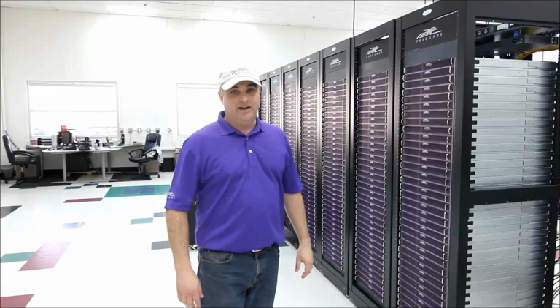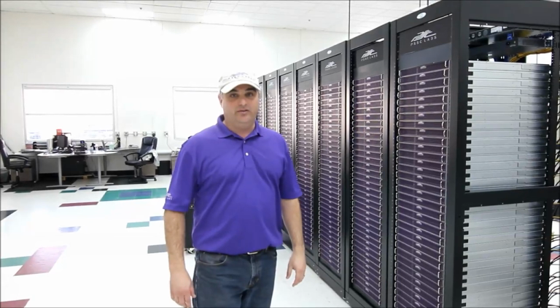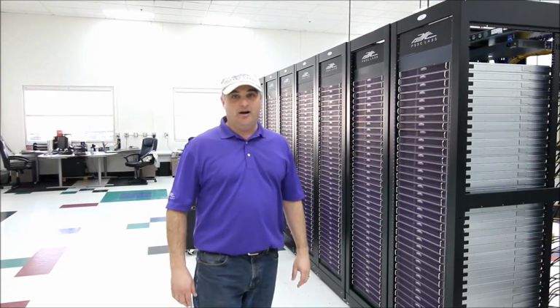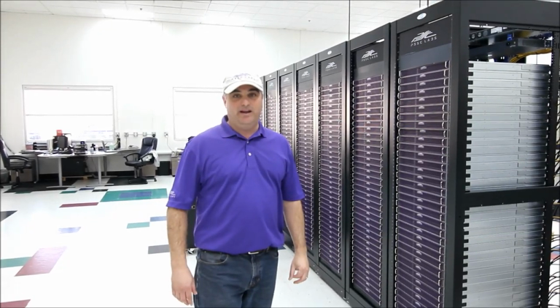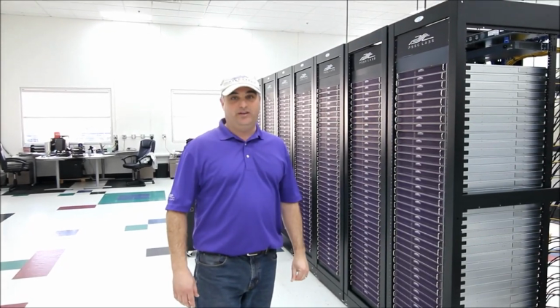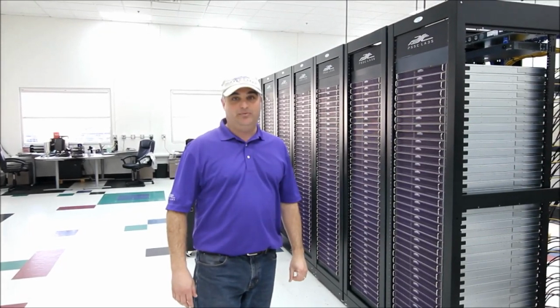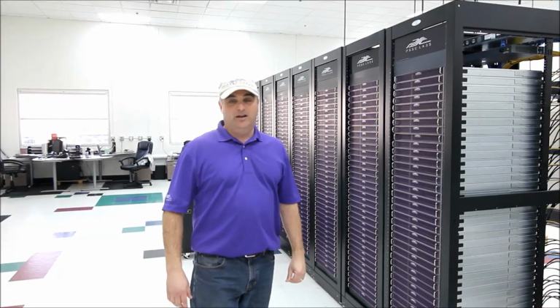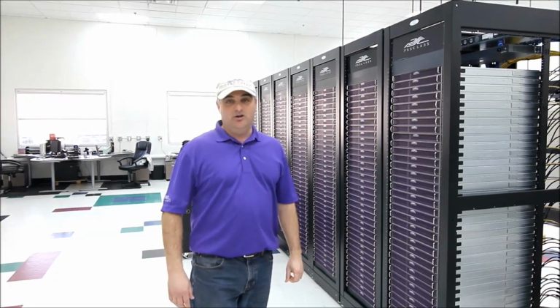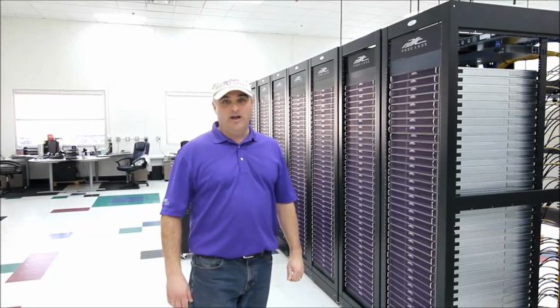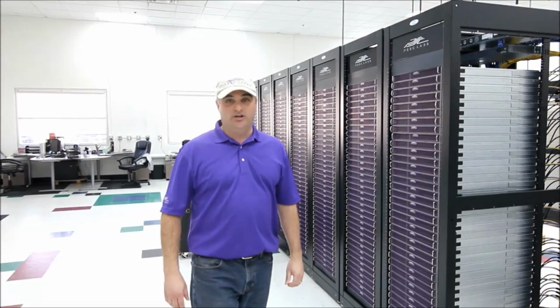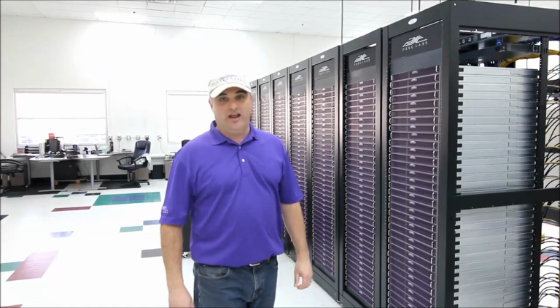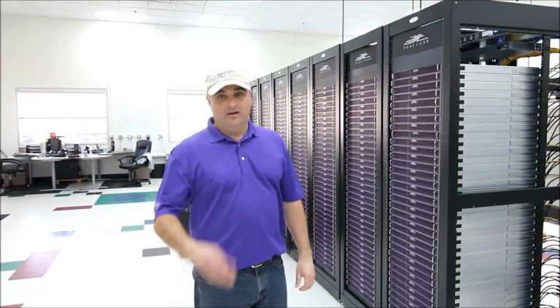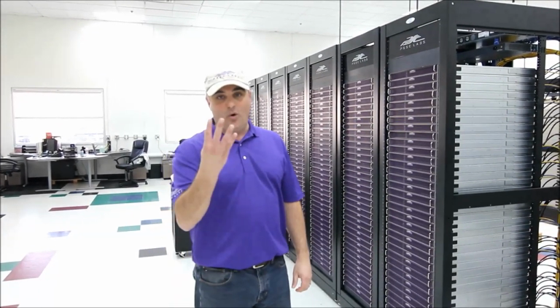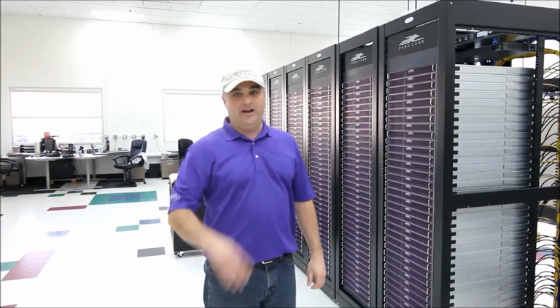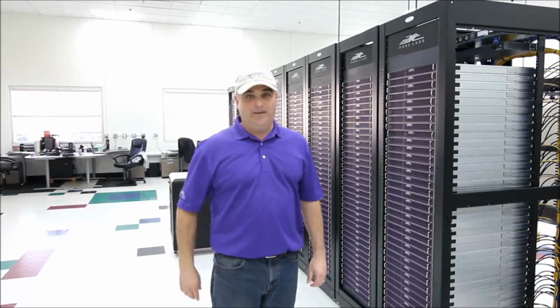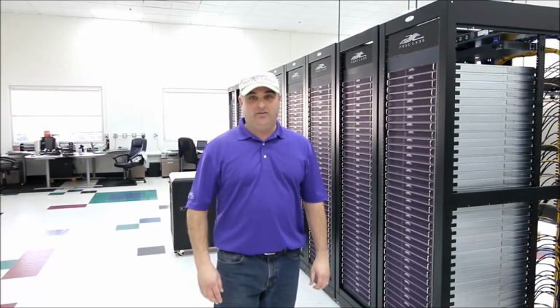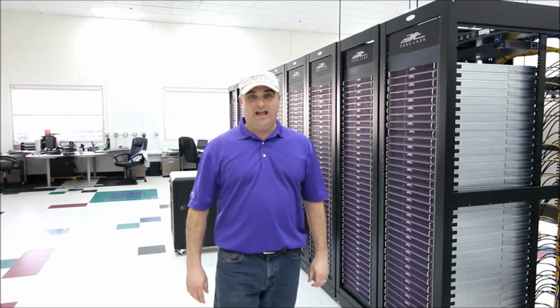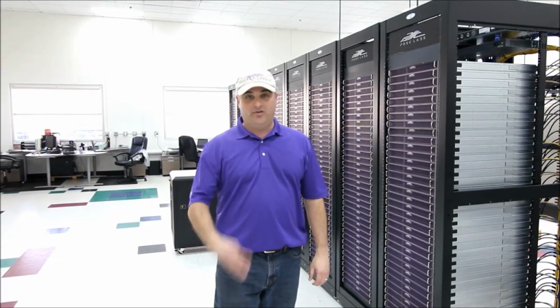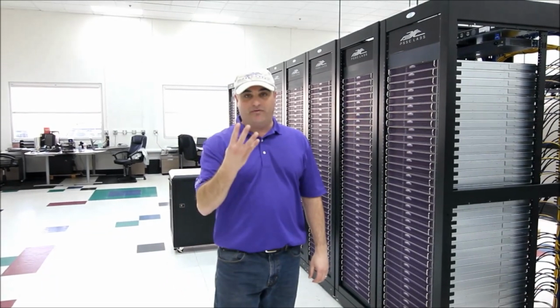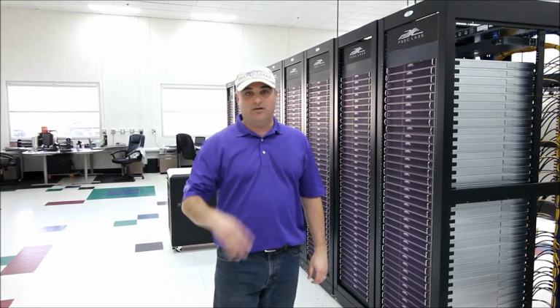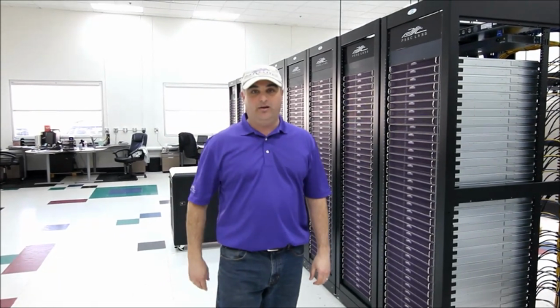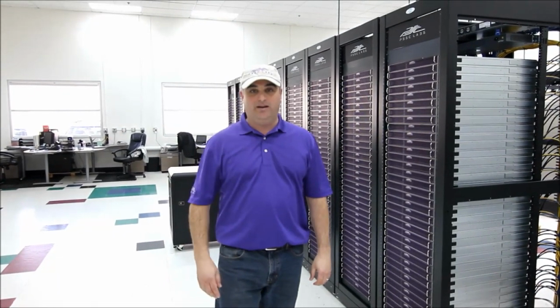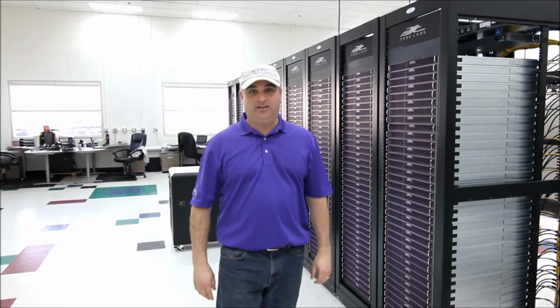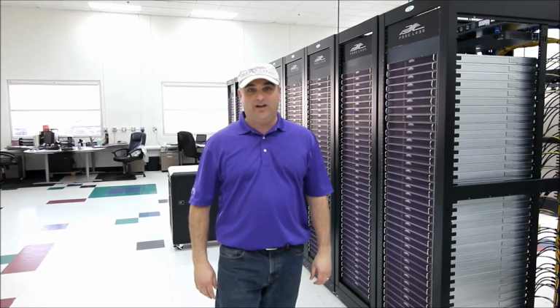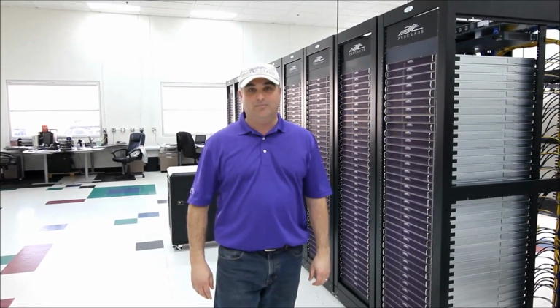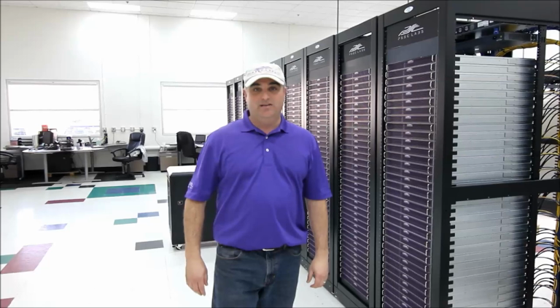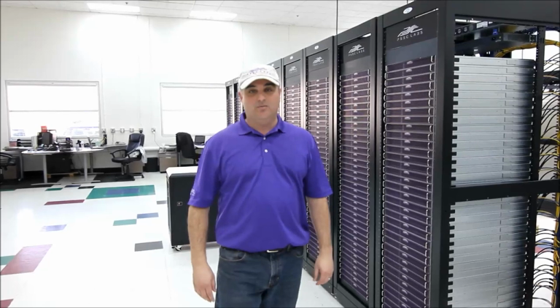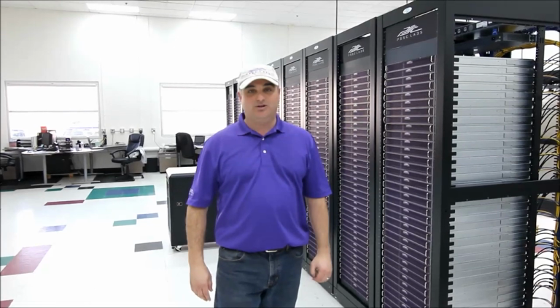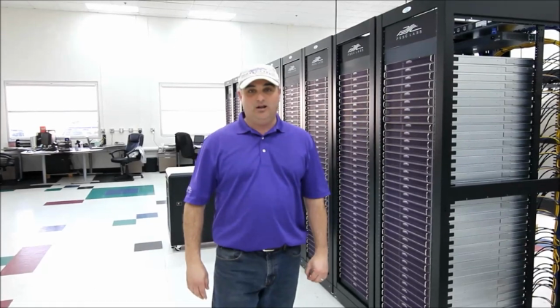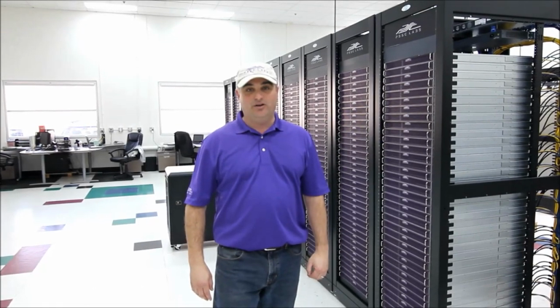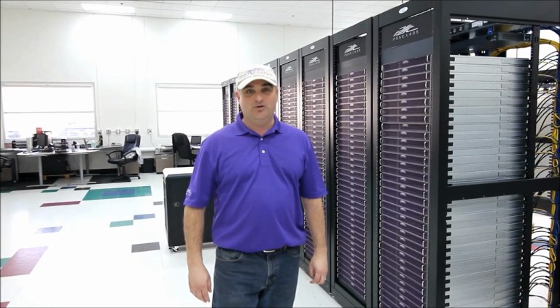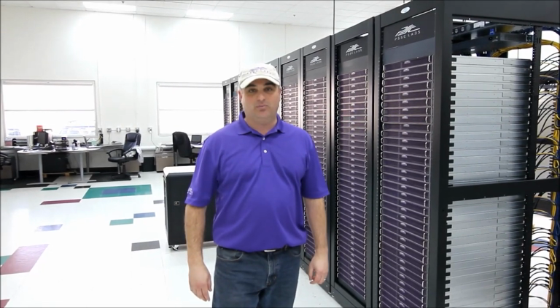Again, this is Eric with PSSC Labs. You can reach us at 4sales@PSSCLabs.com. Thanks so much, and I look forward to showing you our next product.